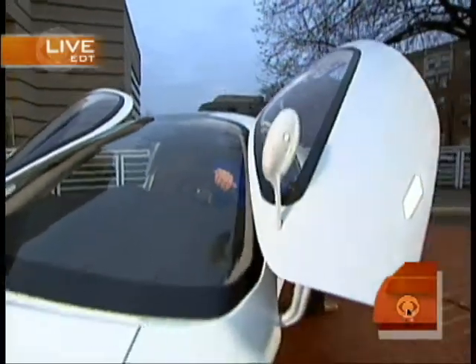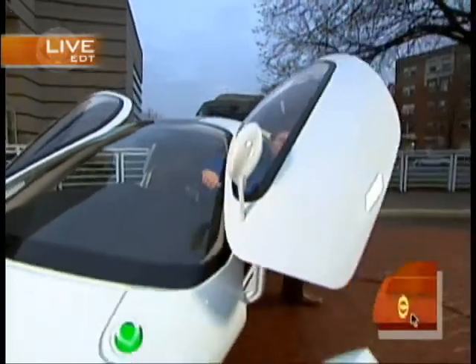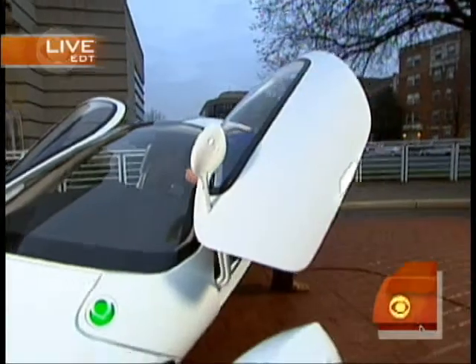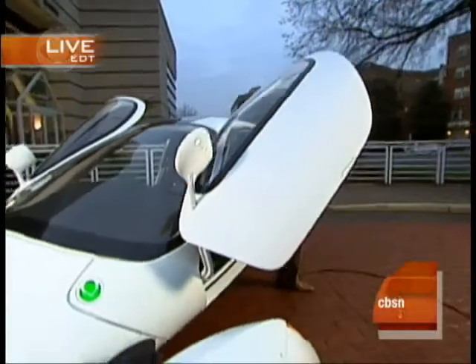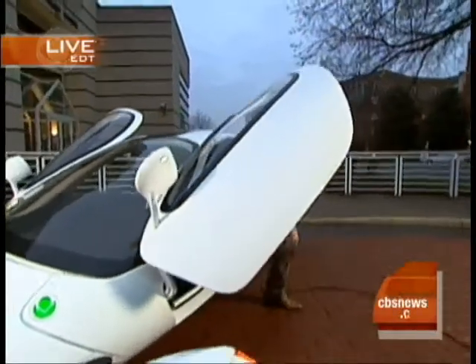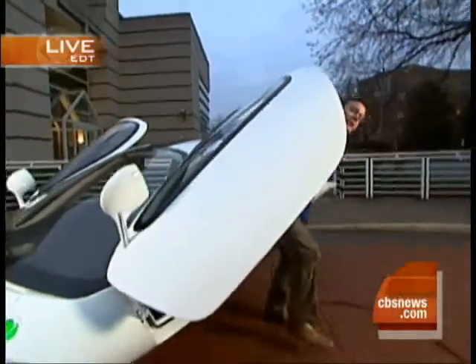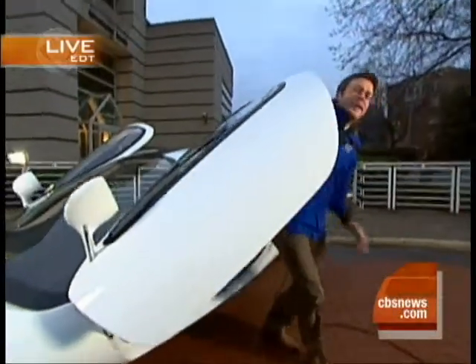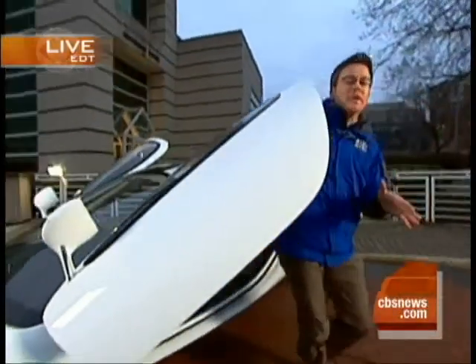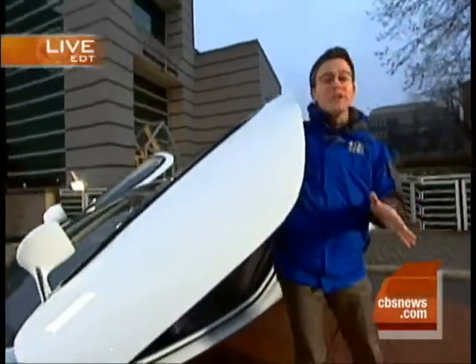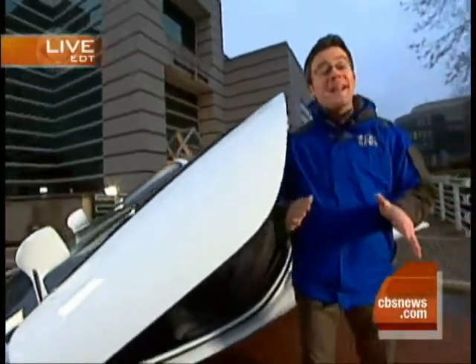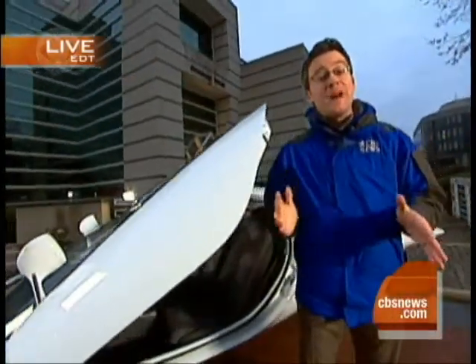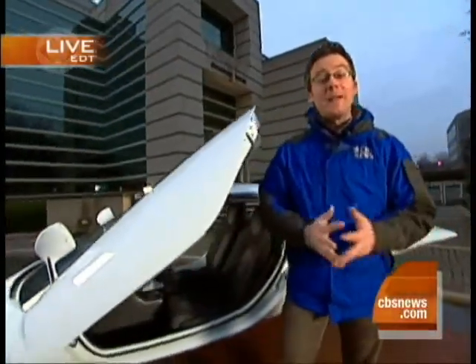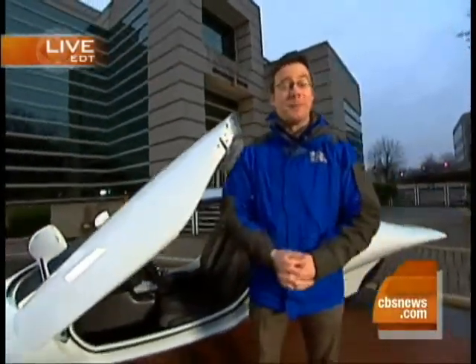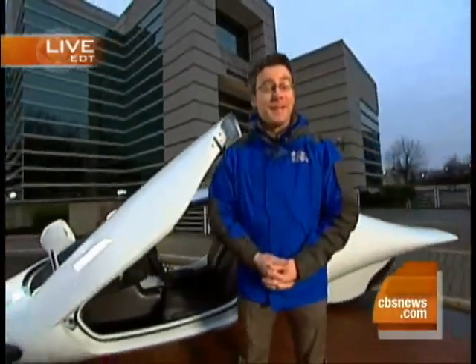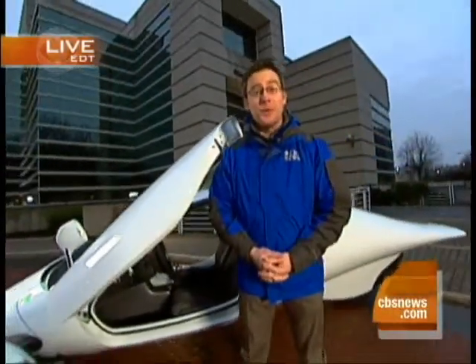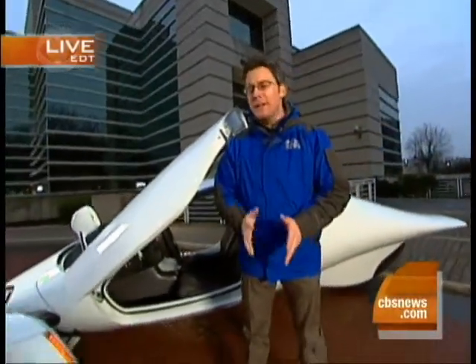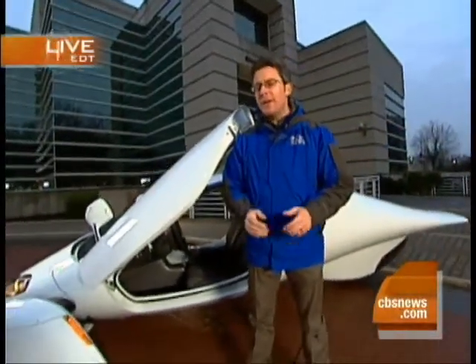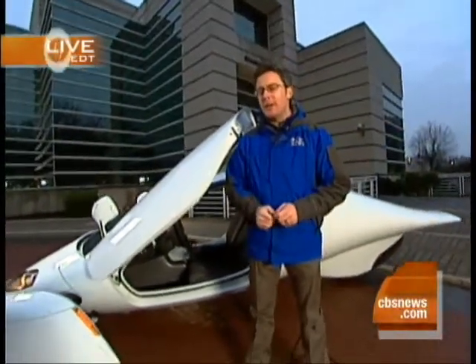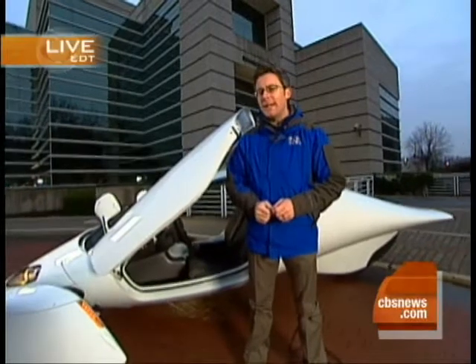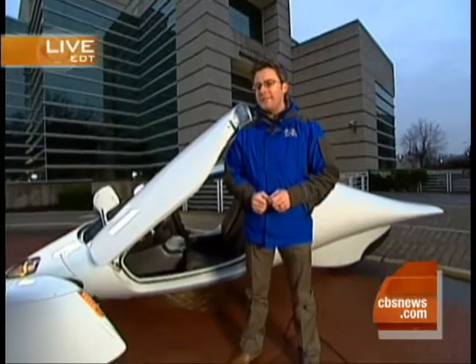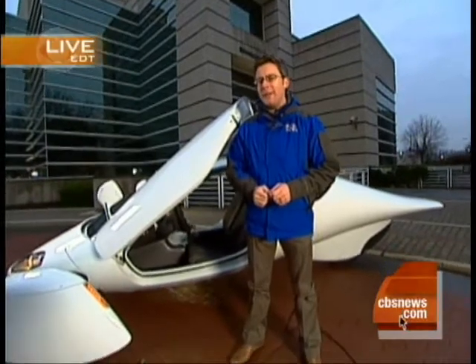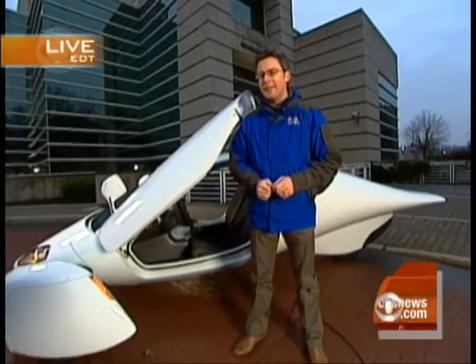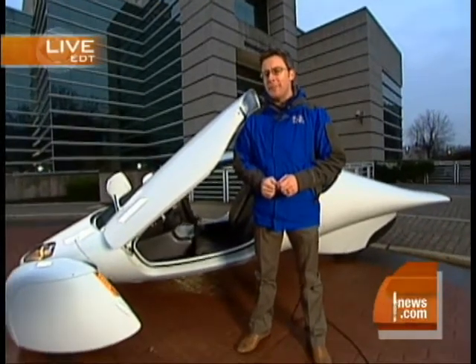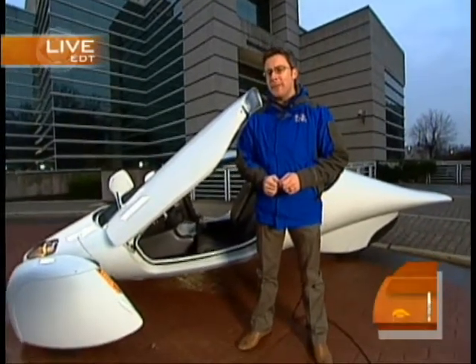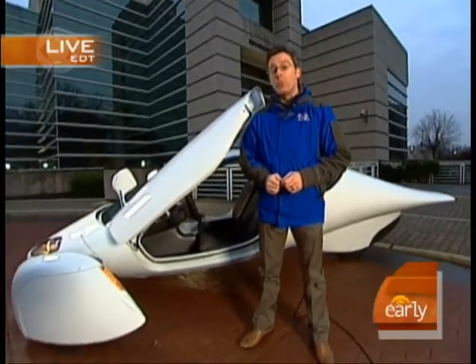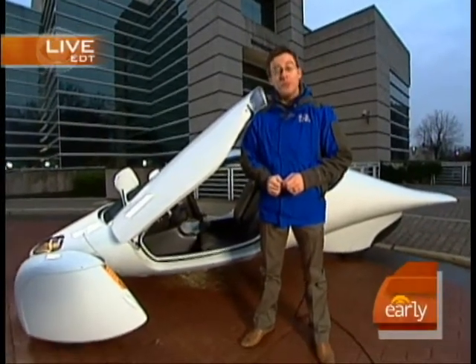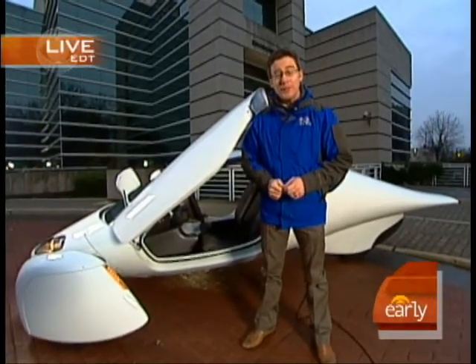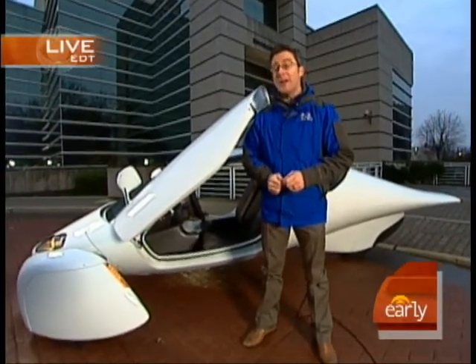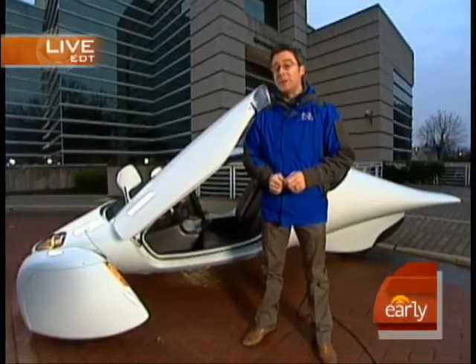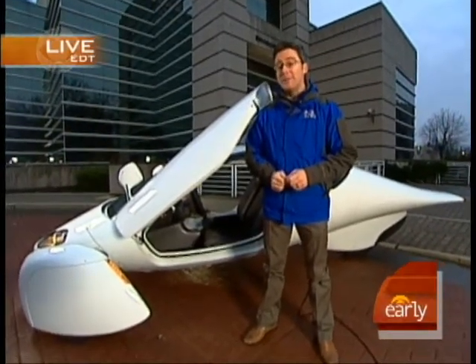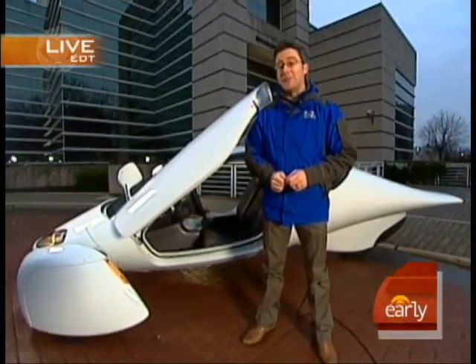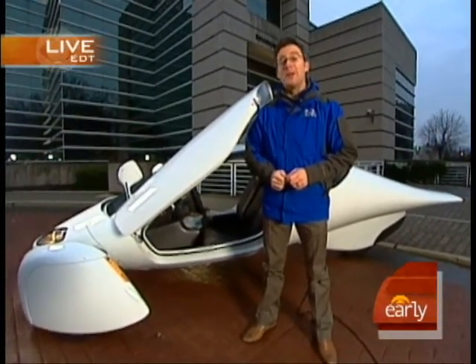We're here in Washington at the intersection of innovation and environmentalism. And this week, lawmakers are getting a sneak peek at something that may help revolutionize the auto industry as we know it.